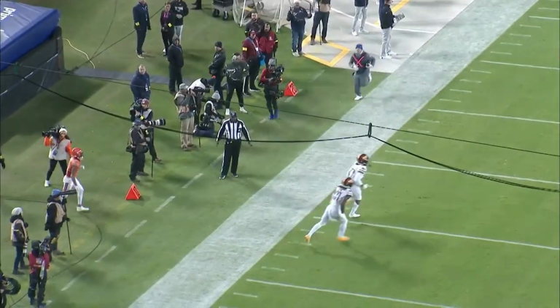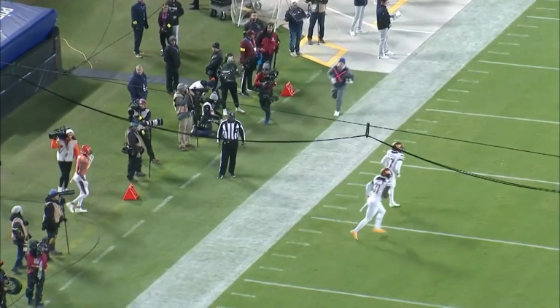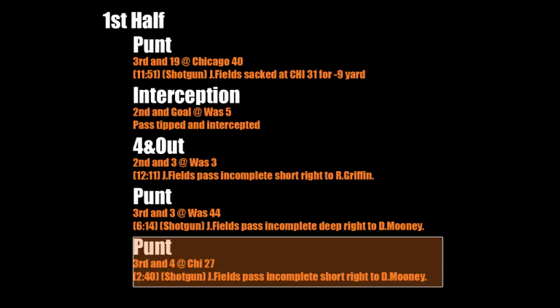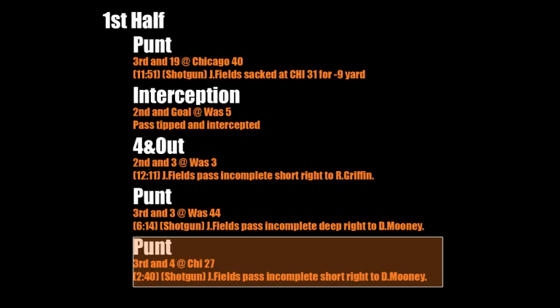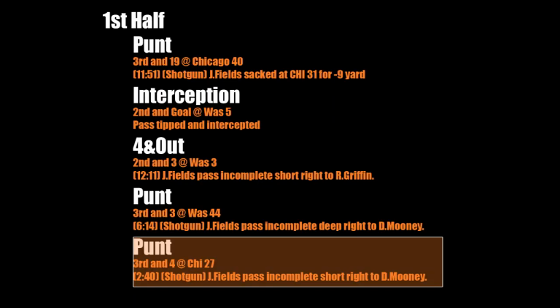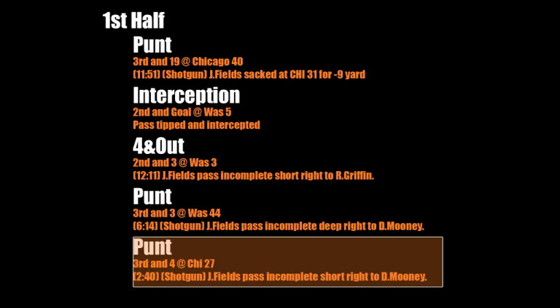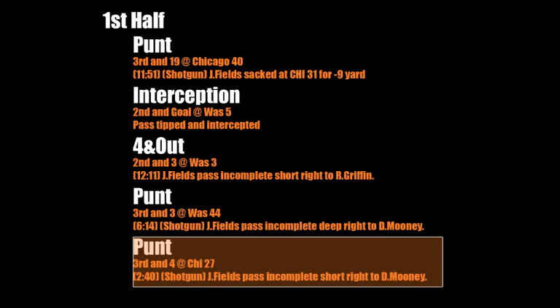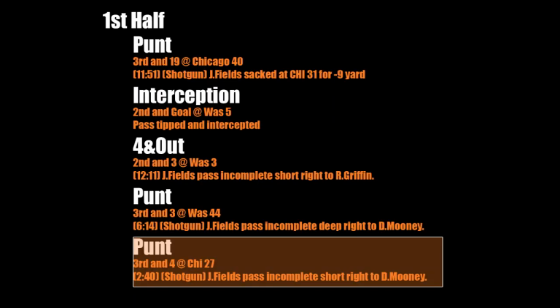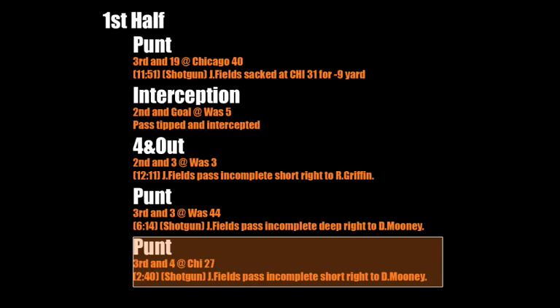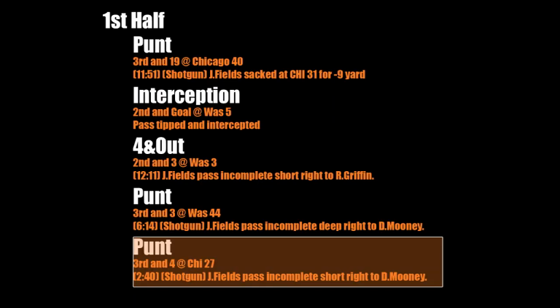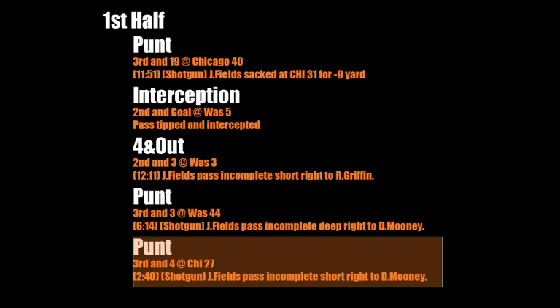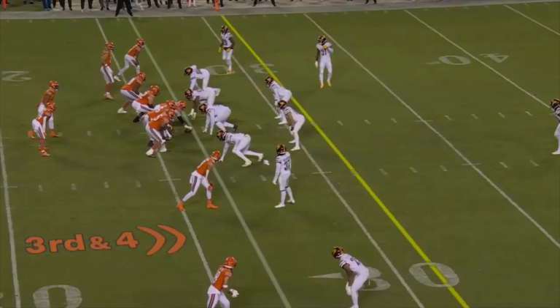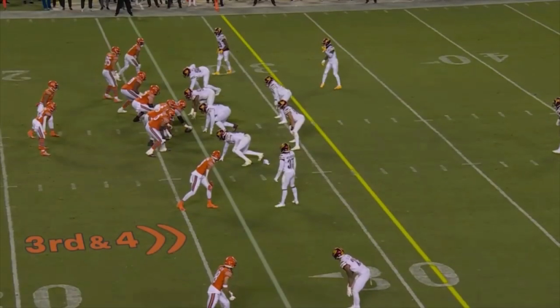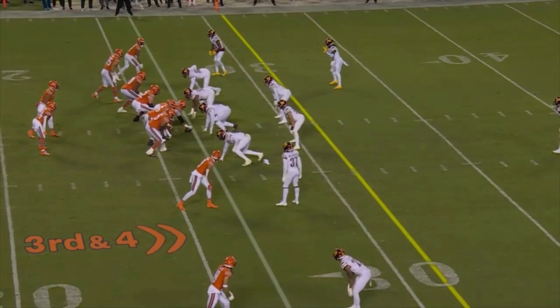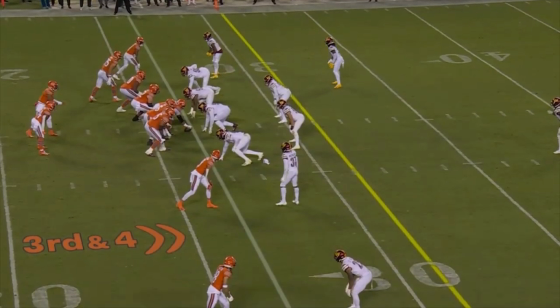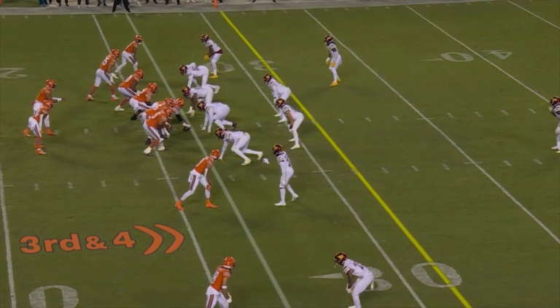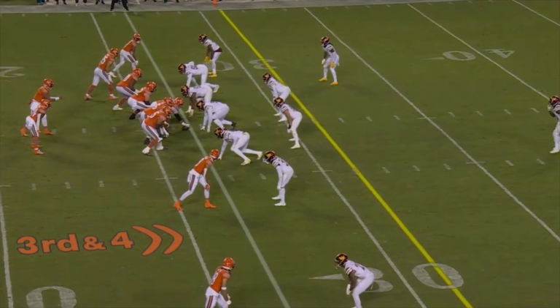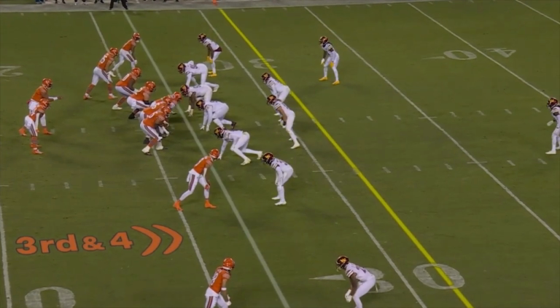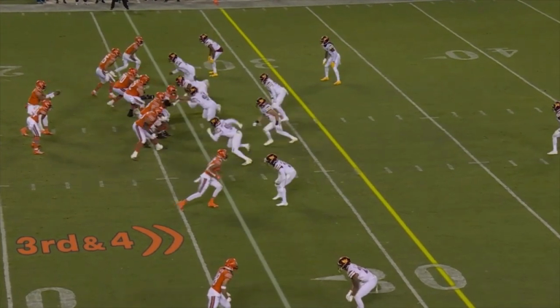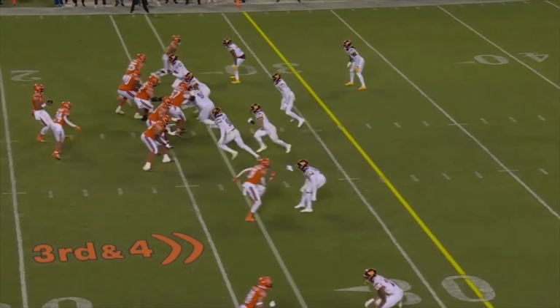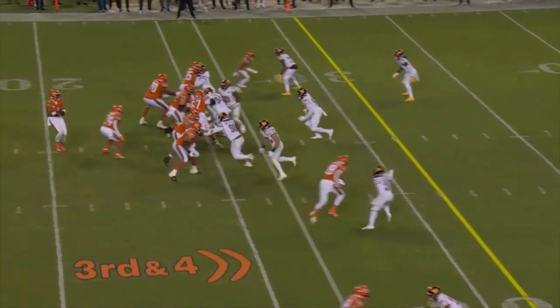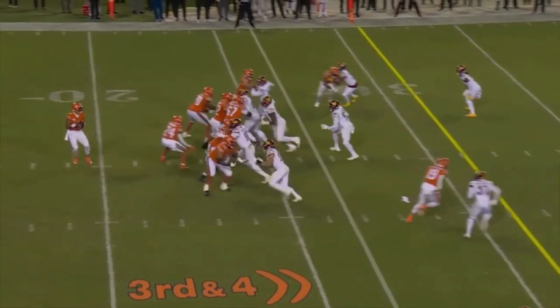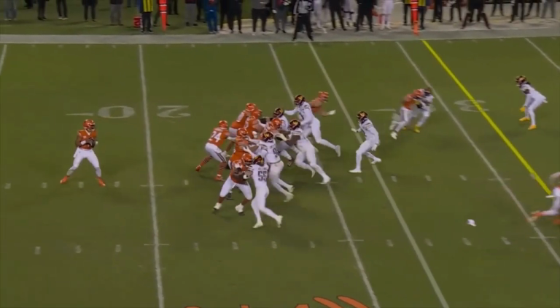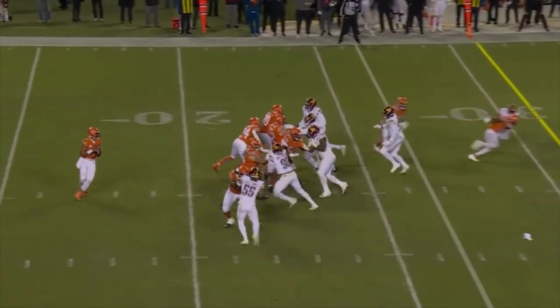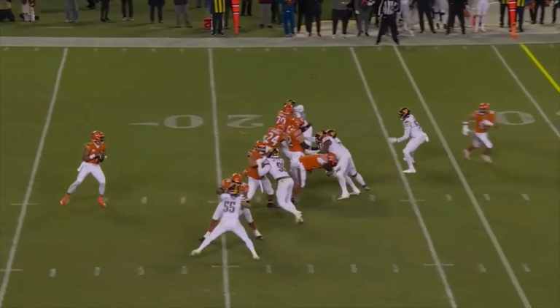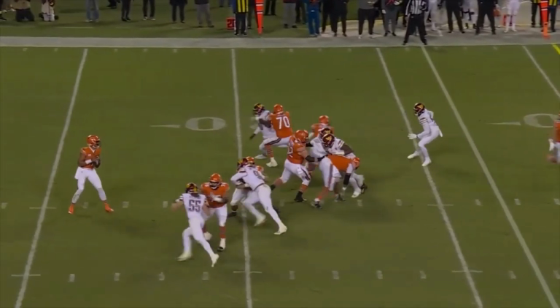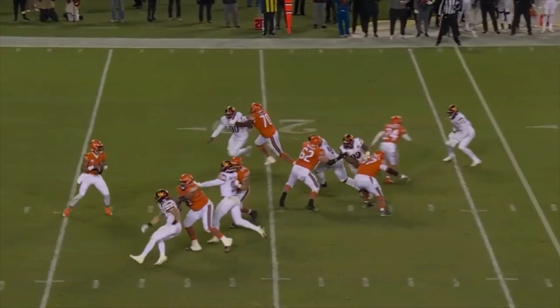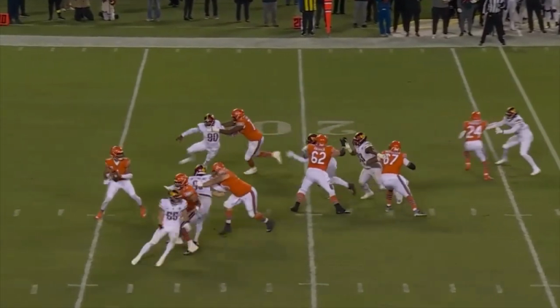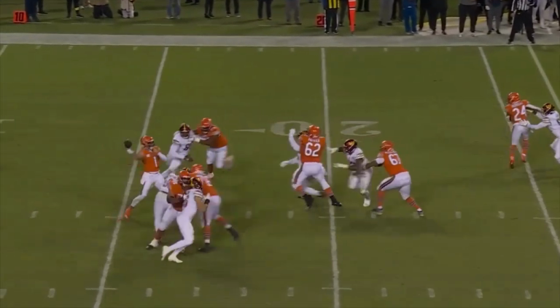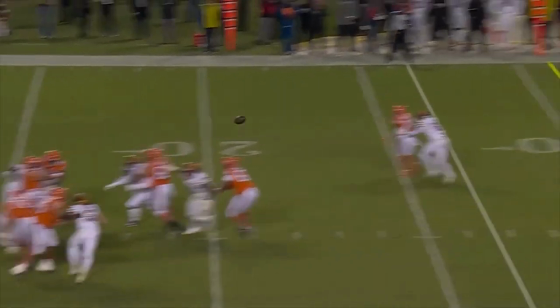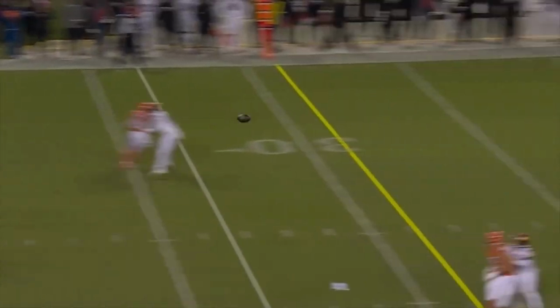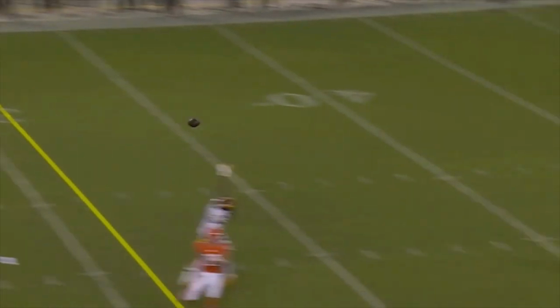Here on third down, there was pretty tight coverage. Fields could have tried to throw the underneath route and hit Komet, but the linebacker was closing in pretty quick. Instead, he tries to hit Mooney on this one, and it's an incomplete pass.